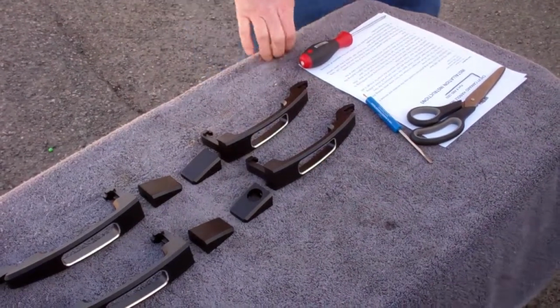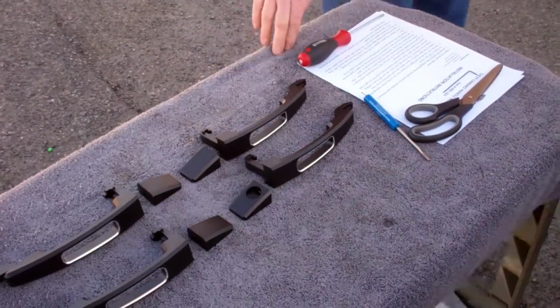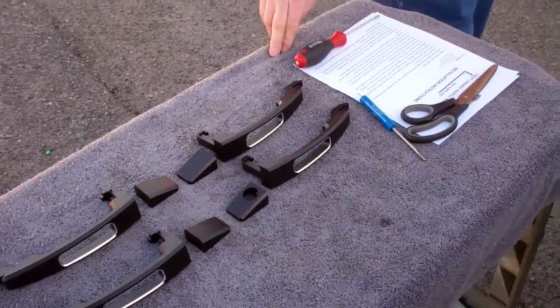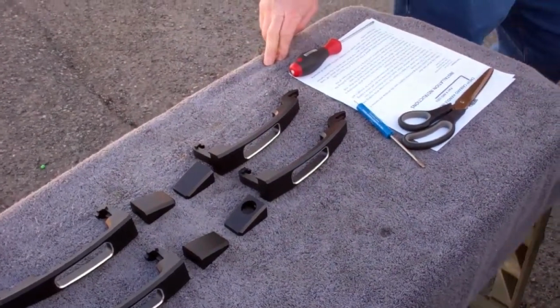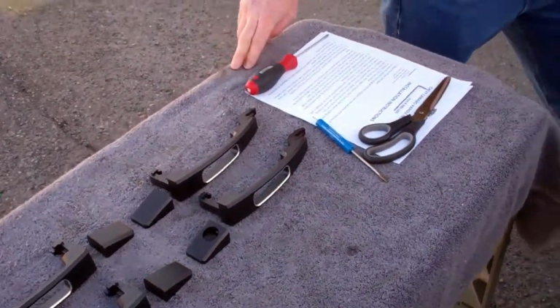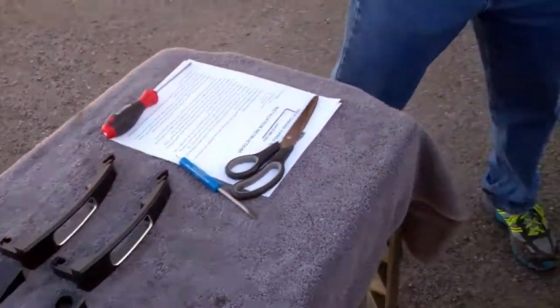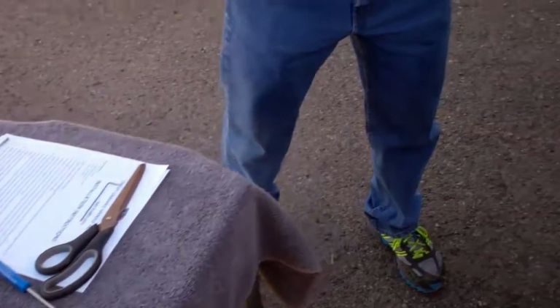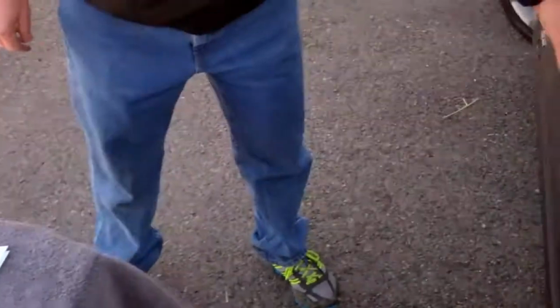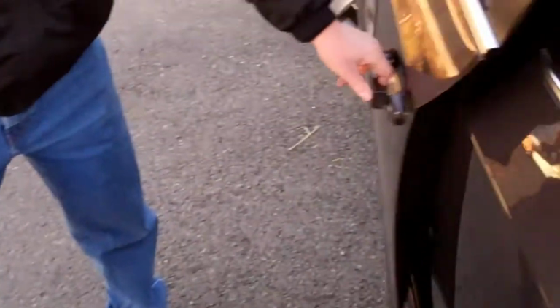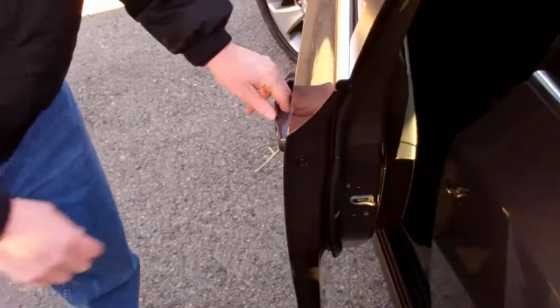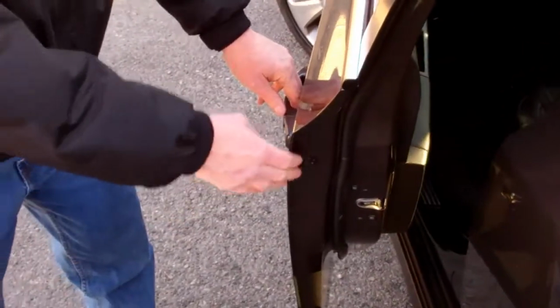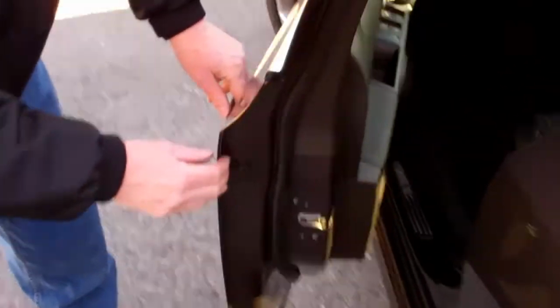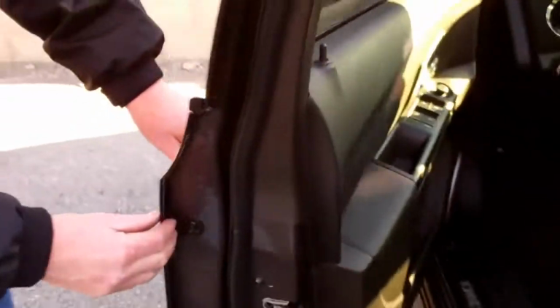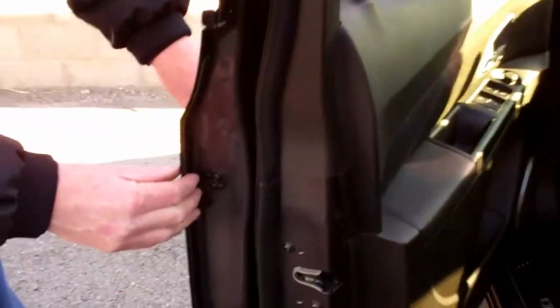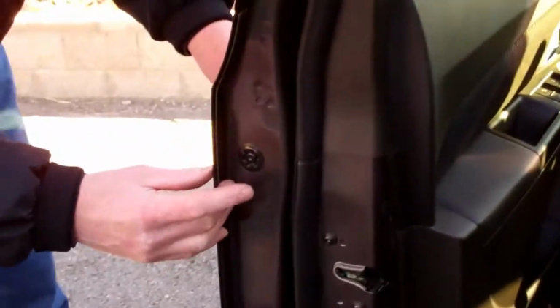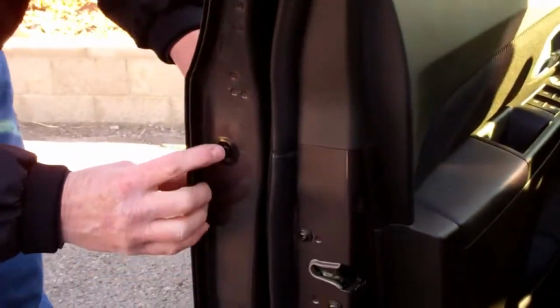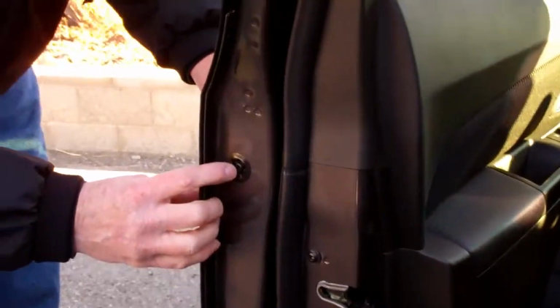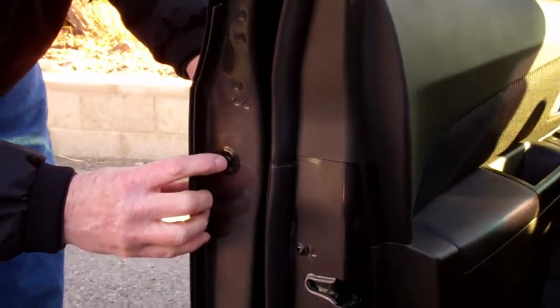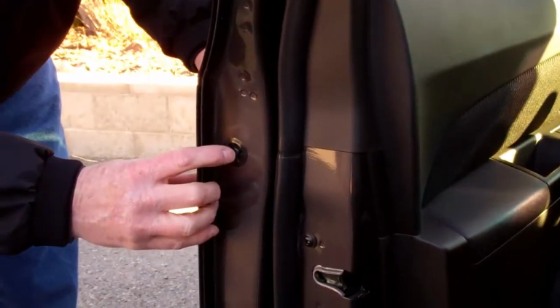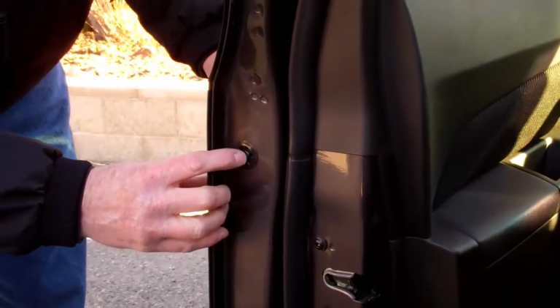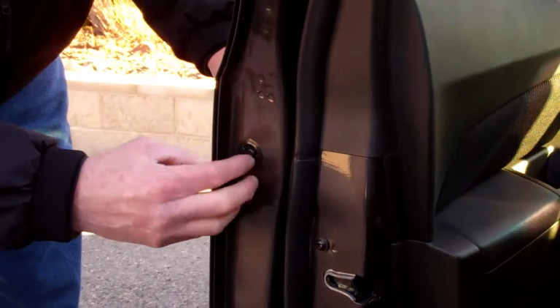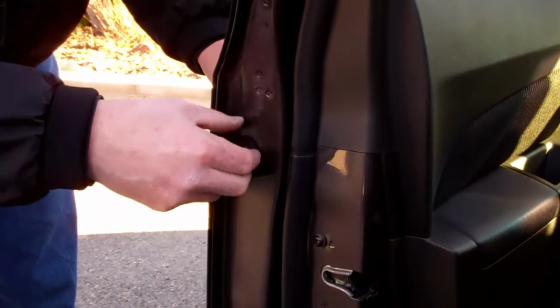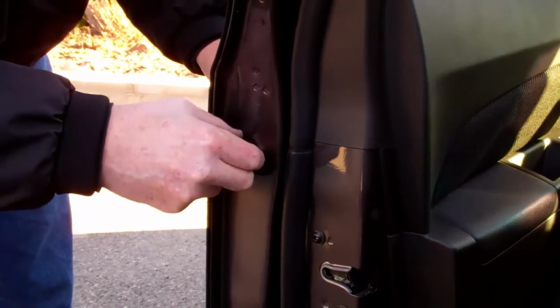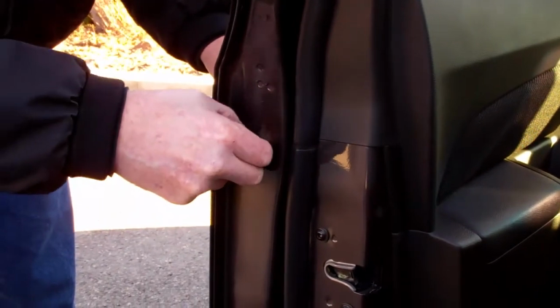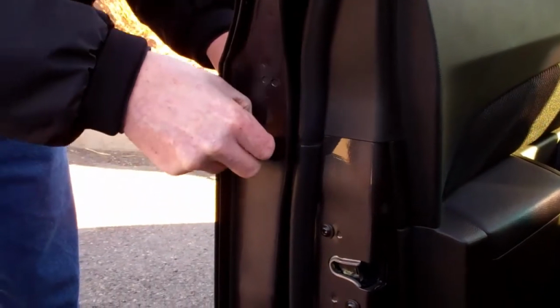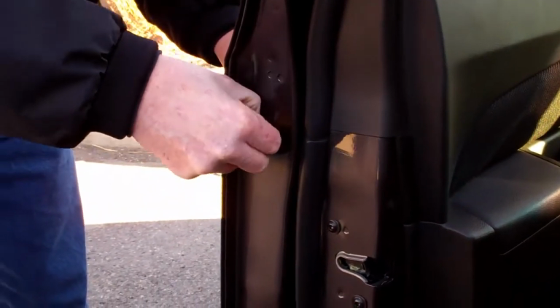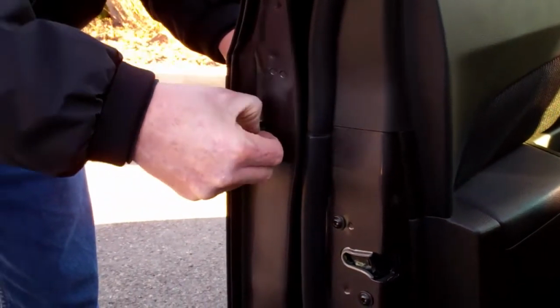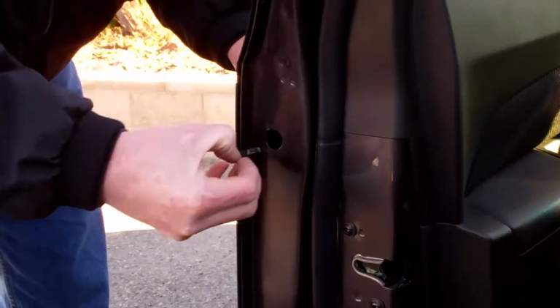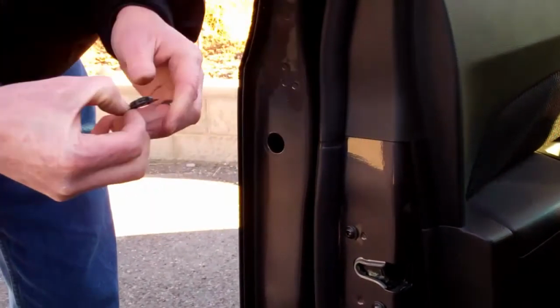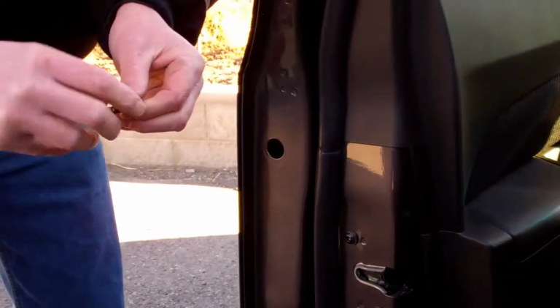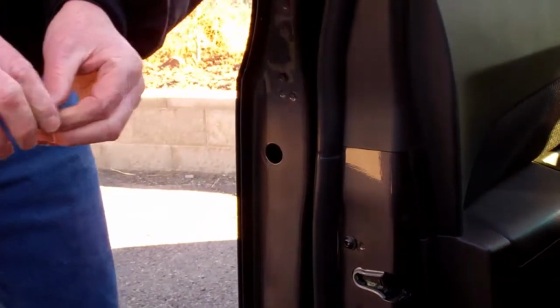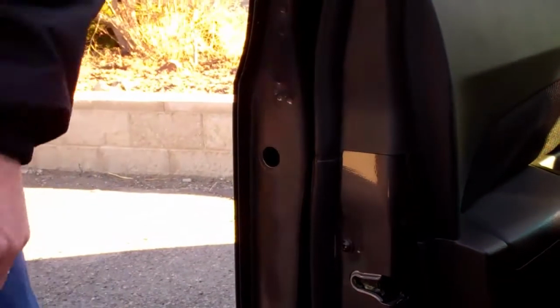The first step is to open the driver's side door, locate the plastic grommet at the end of the door, and remove it. Set it aside for later.